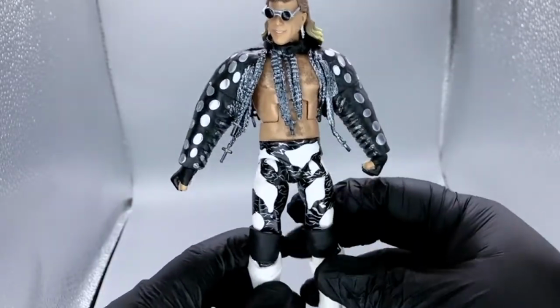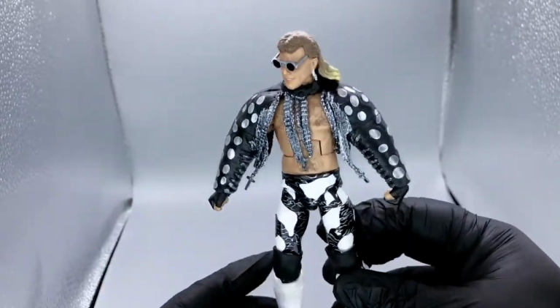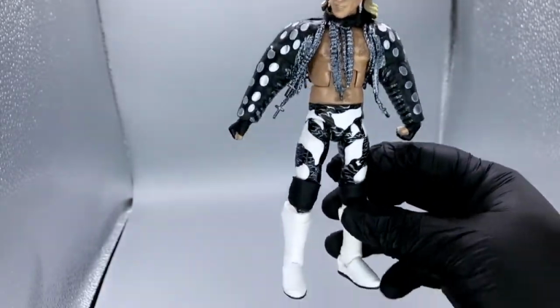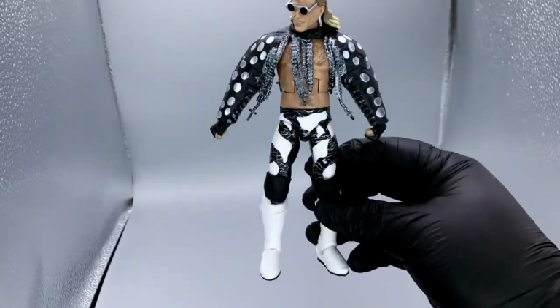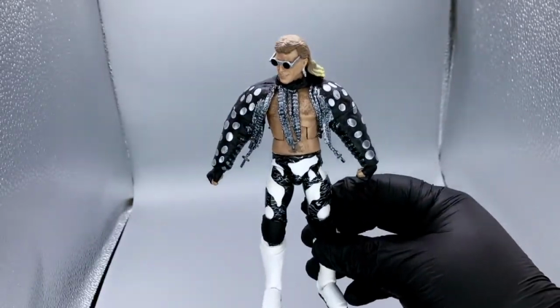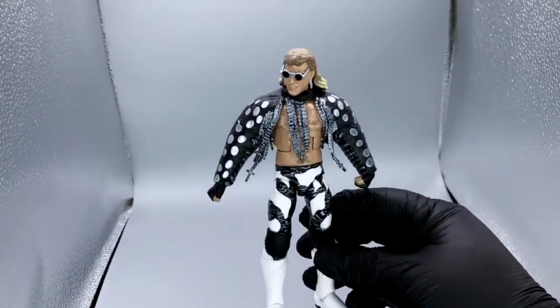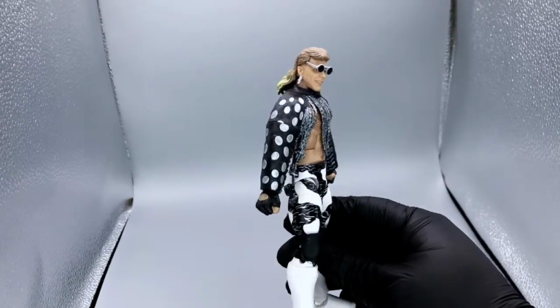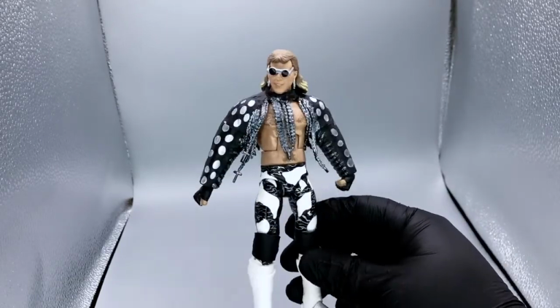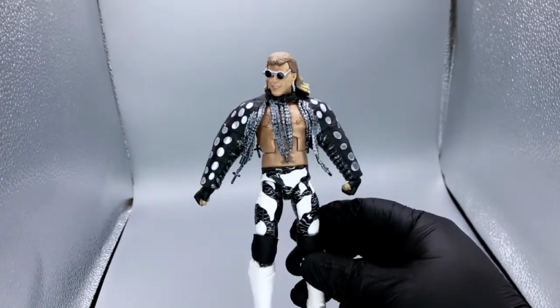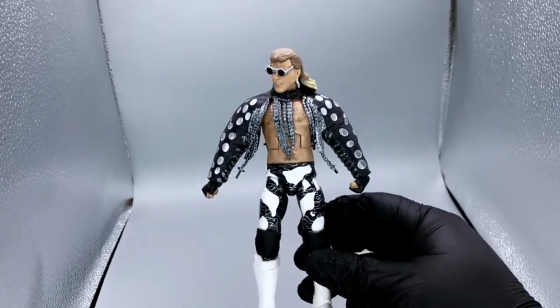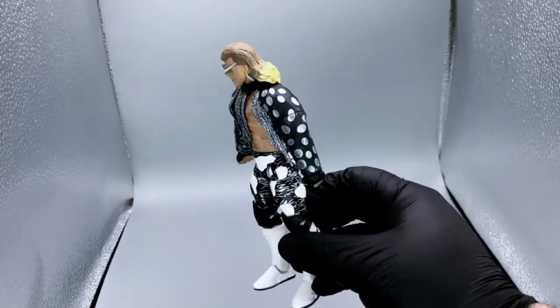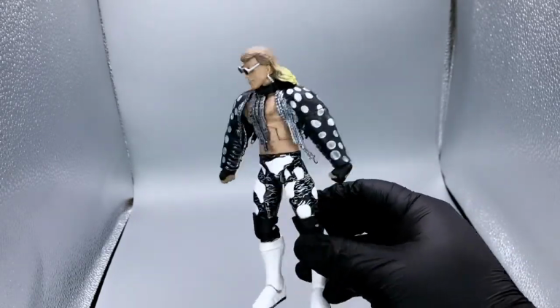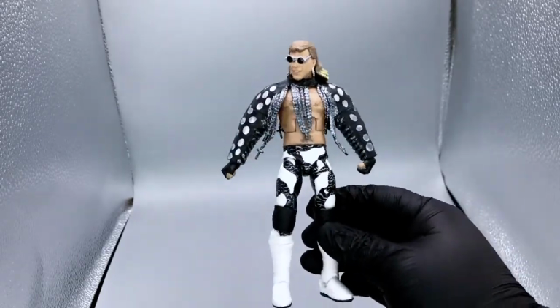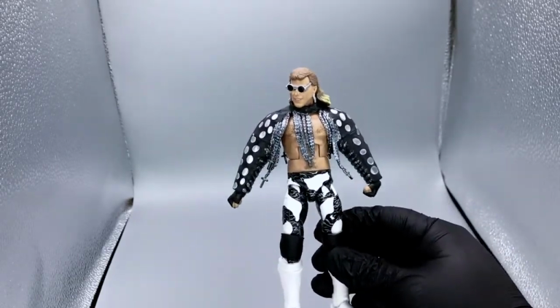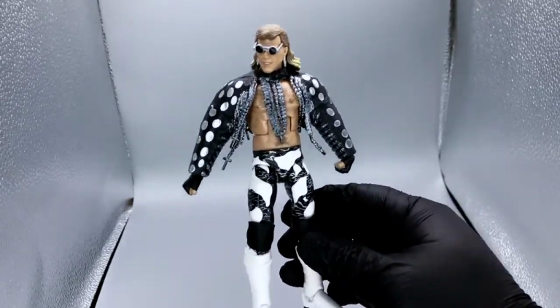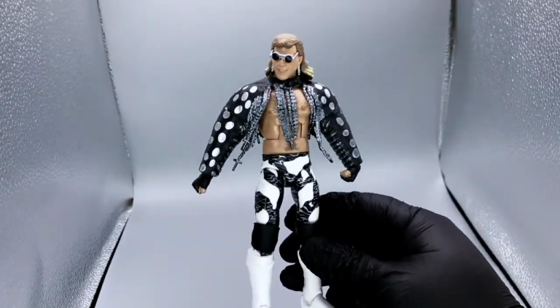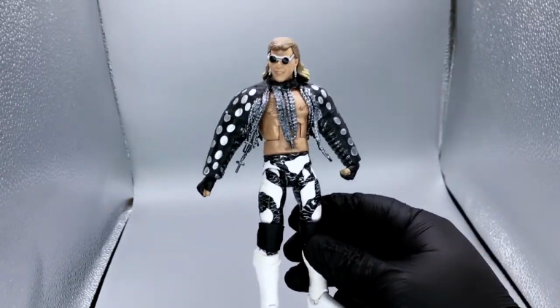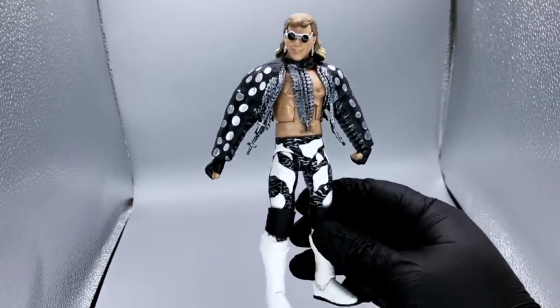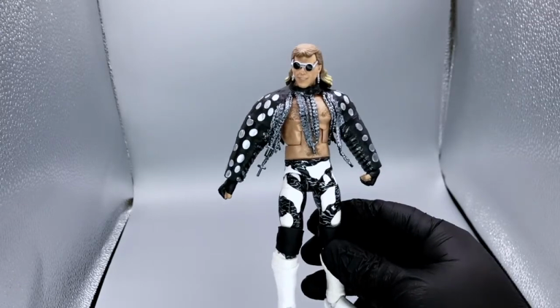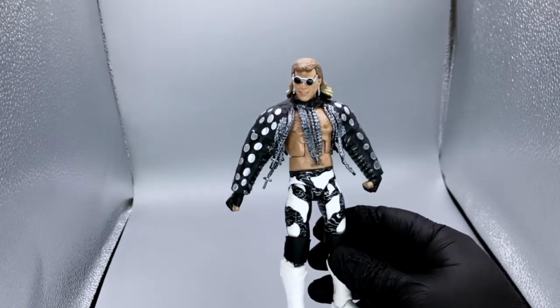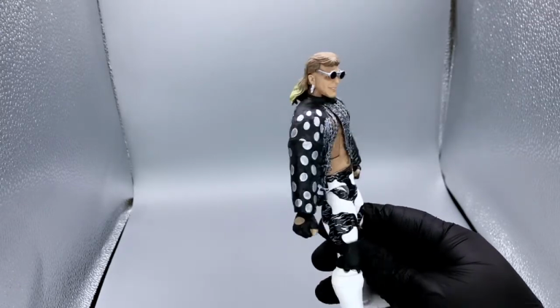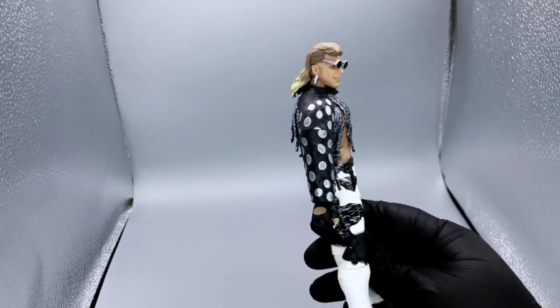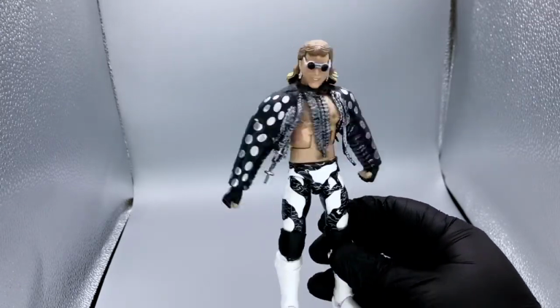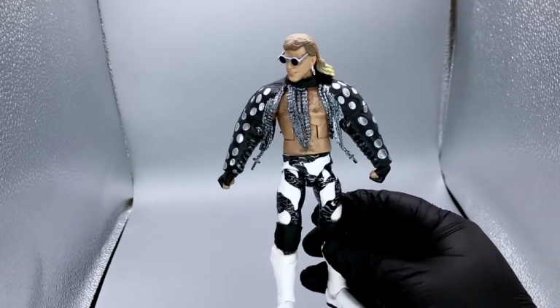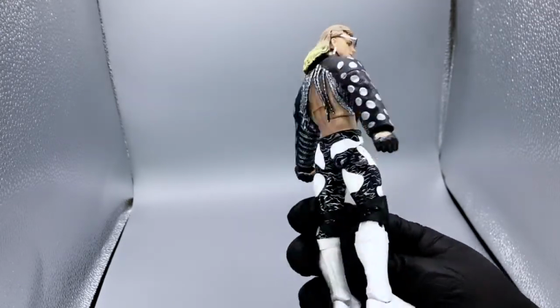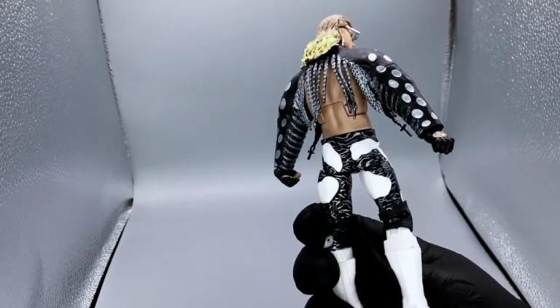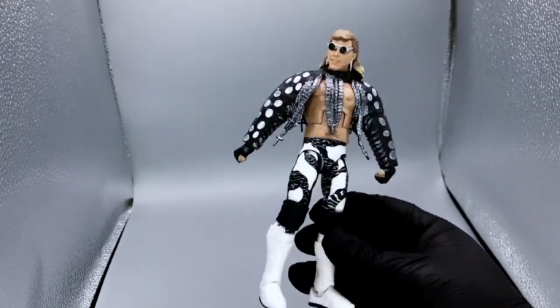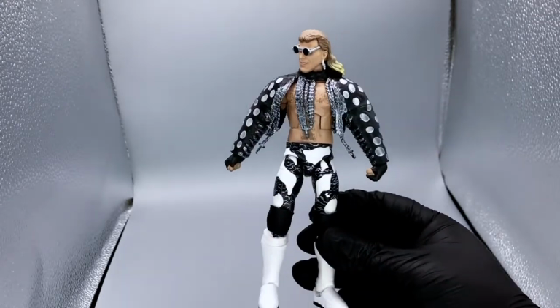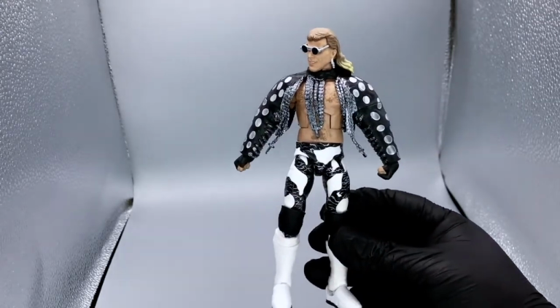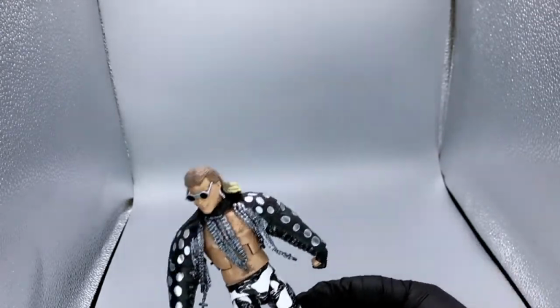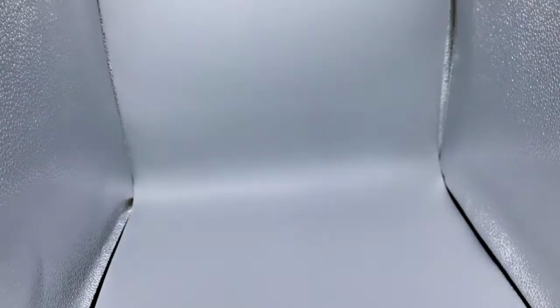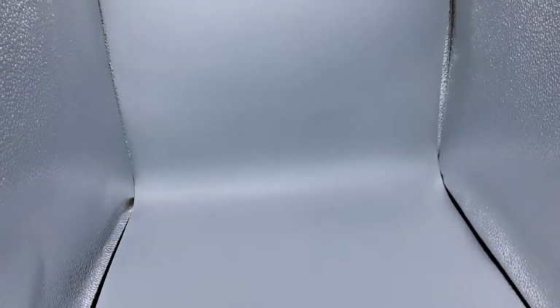This is a great figure. If you don't have an early era Shawn Michaels, I would encourage you to pick this one up. This one may be the most affordable one out there at this time. If you get it, enjoy it. I'll talk to you soon. Bye everybody.